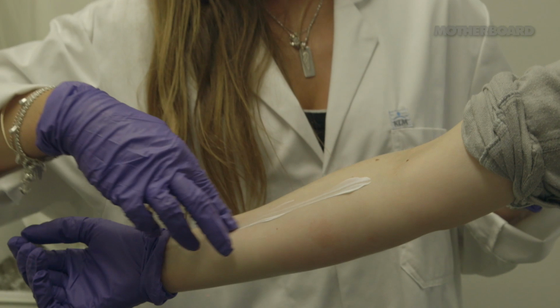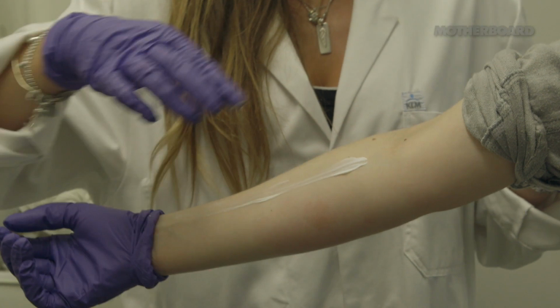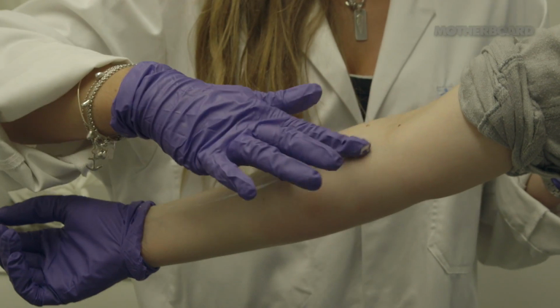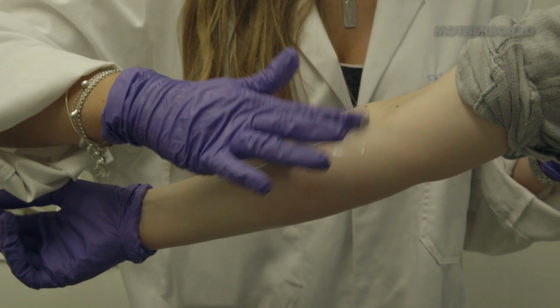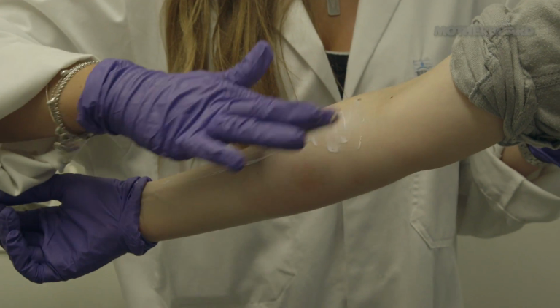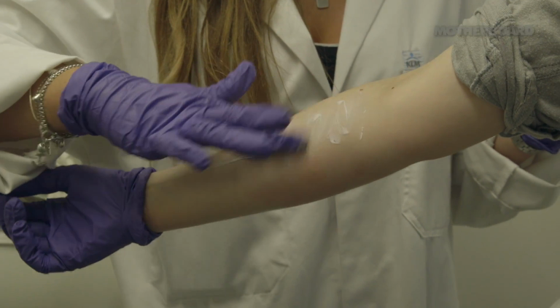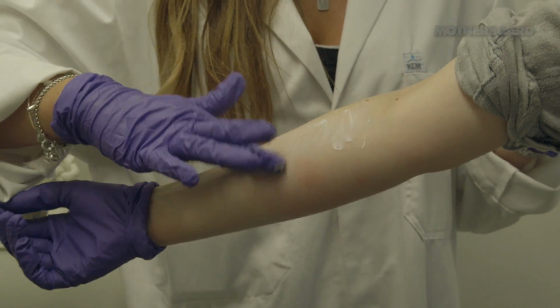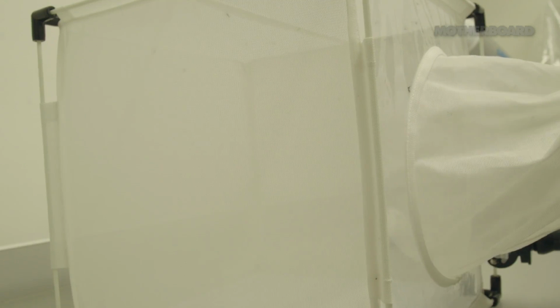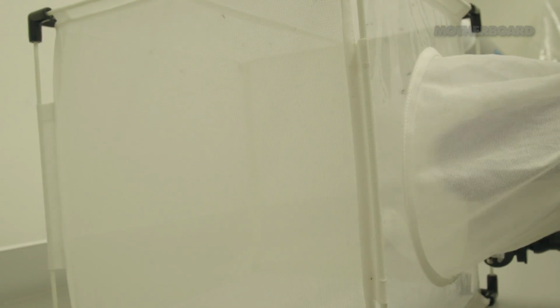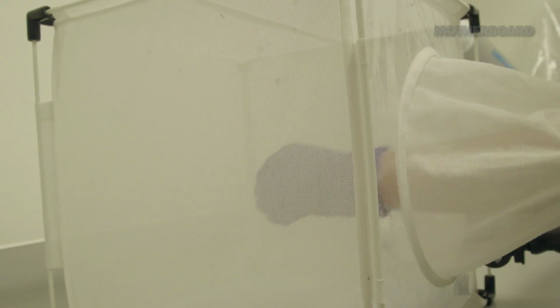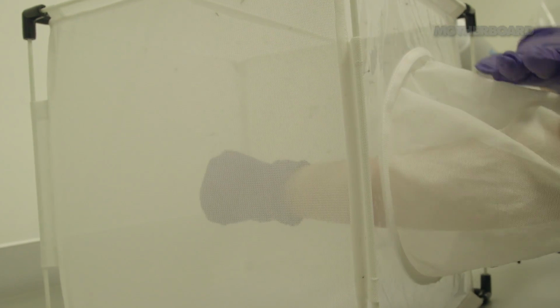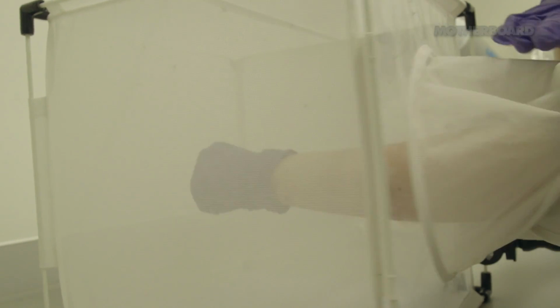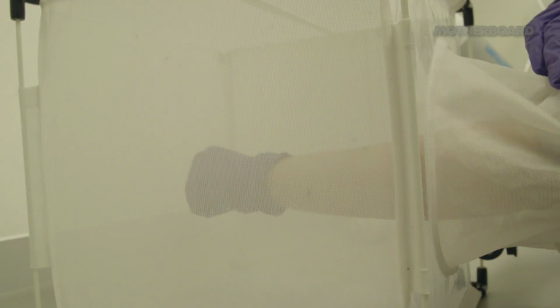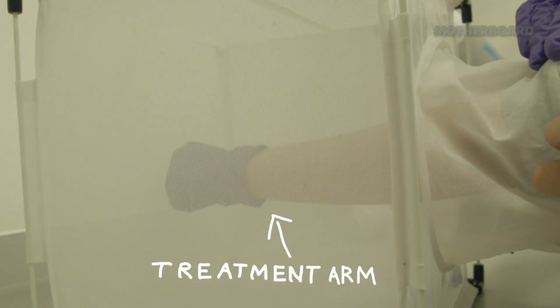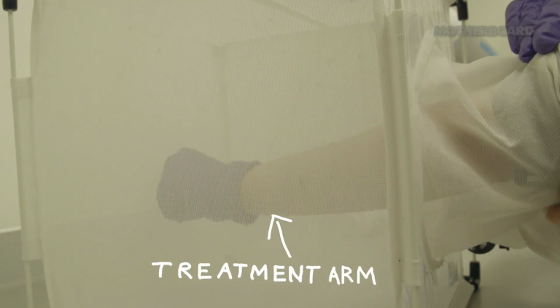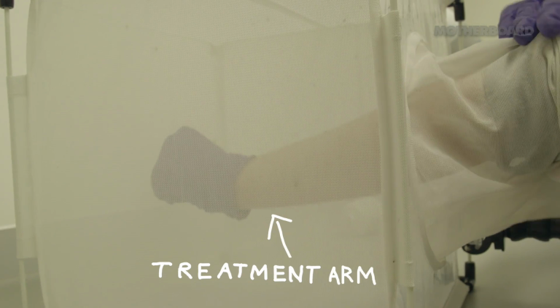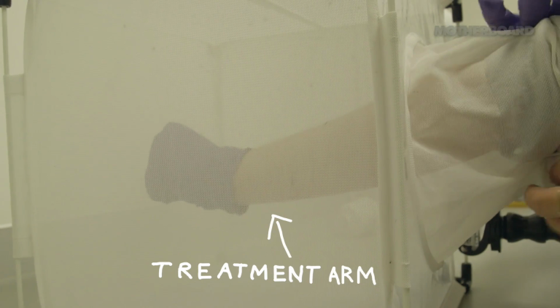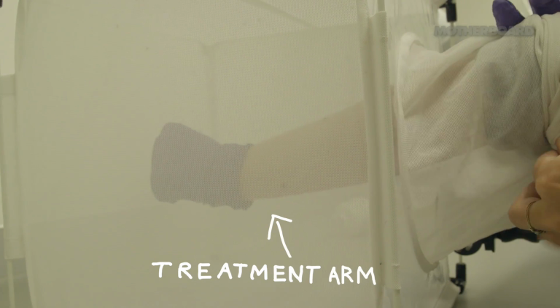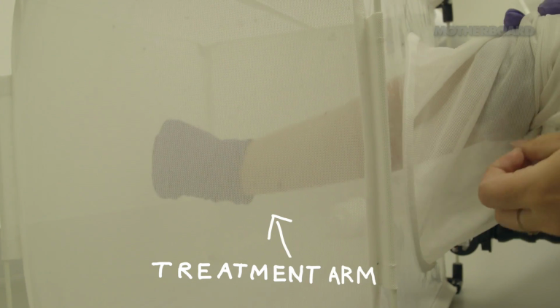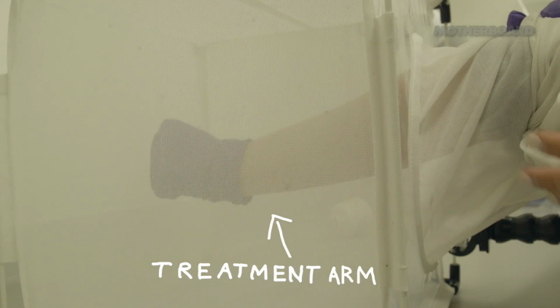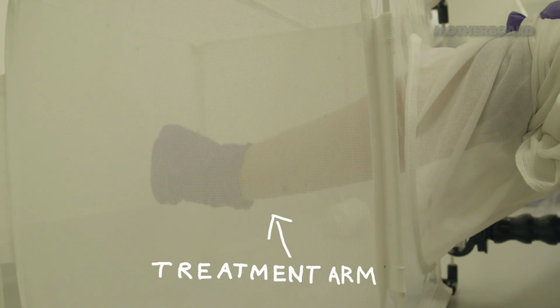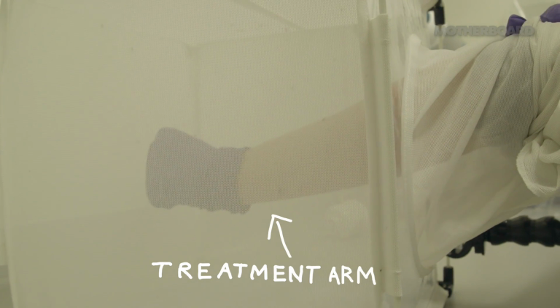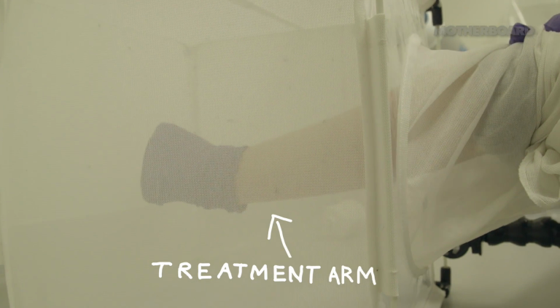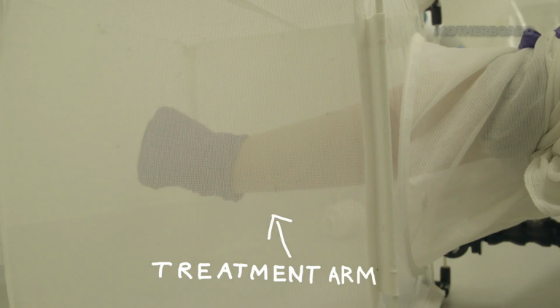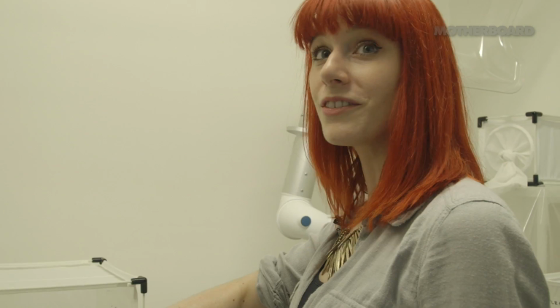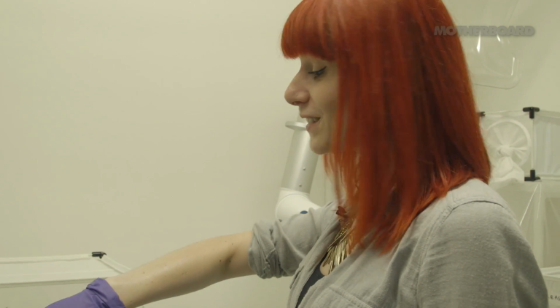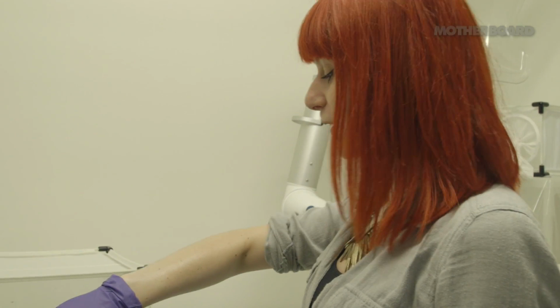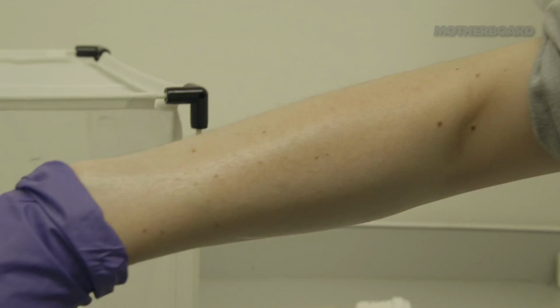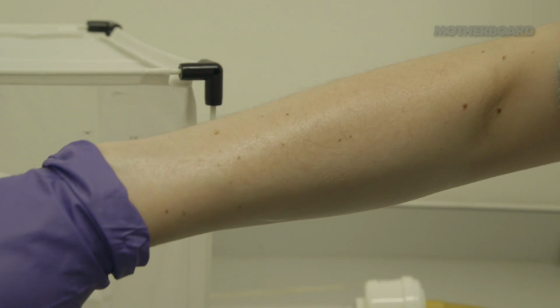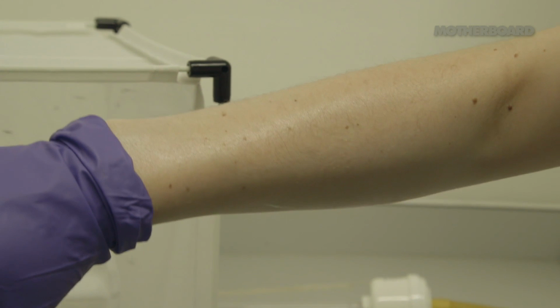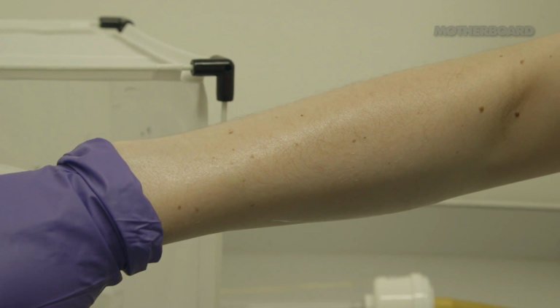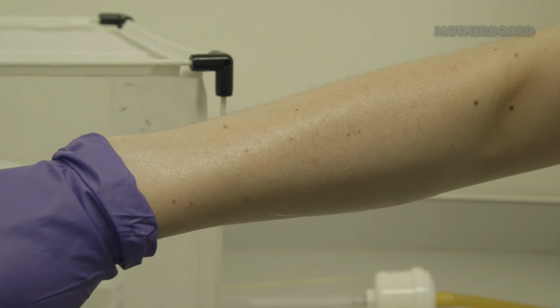If the repellent works there should be no mosquitoes on your arm. You can see already they're just not really interested. No bites on this arm — the repellent works.